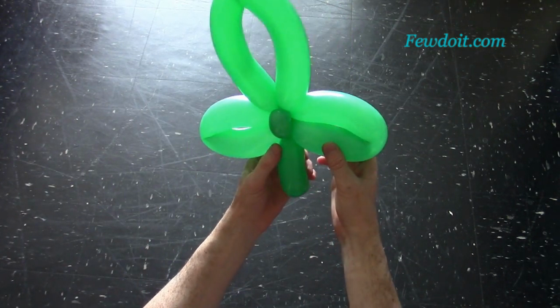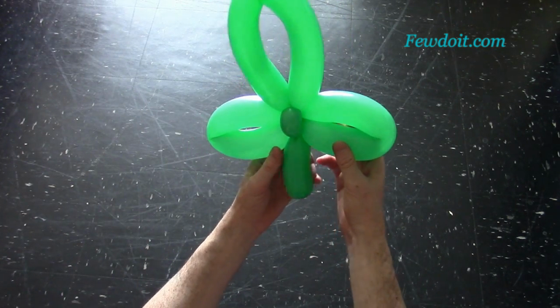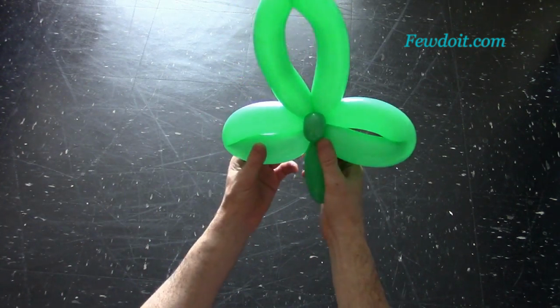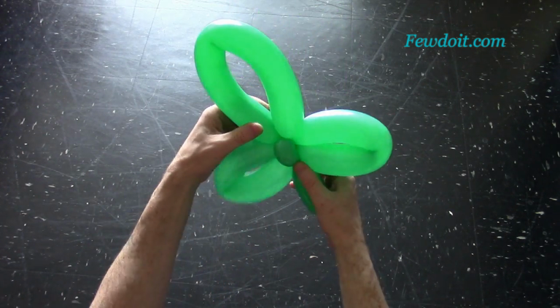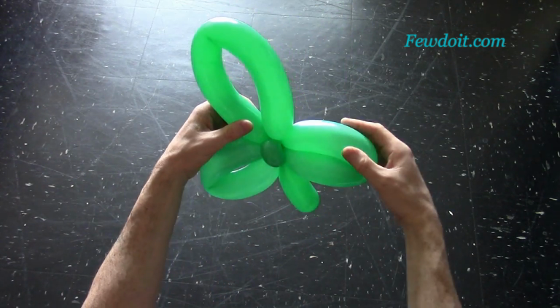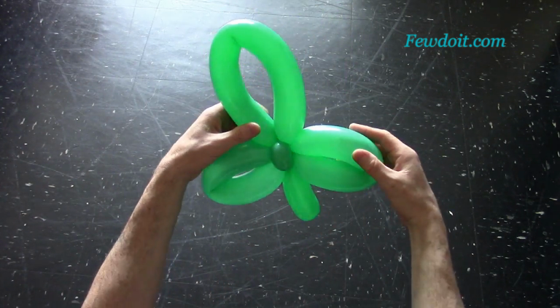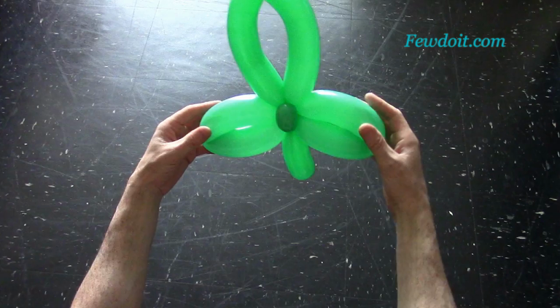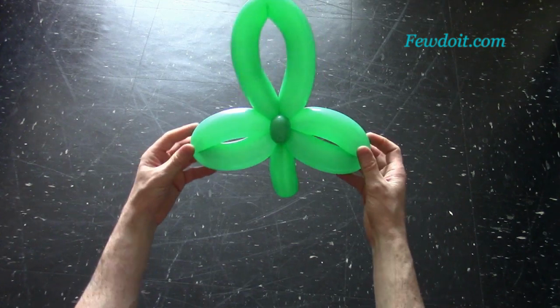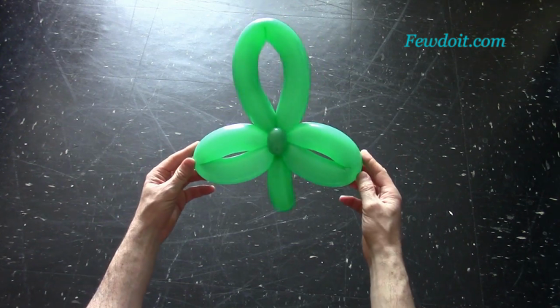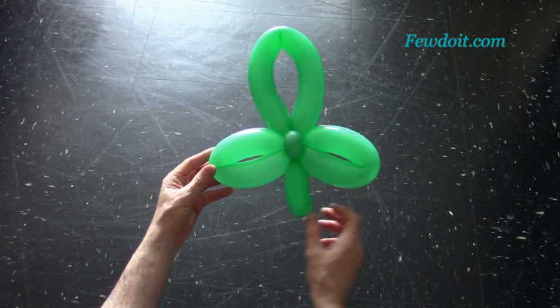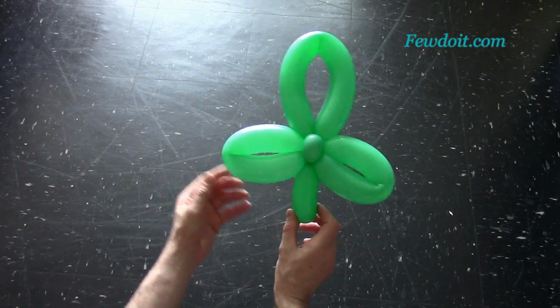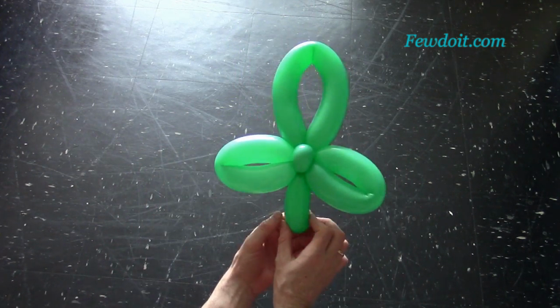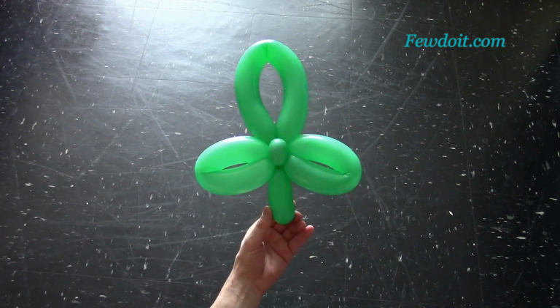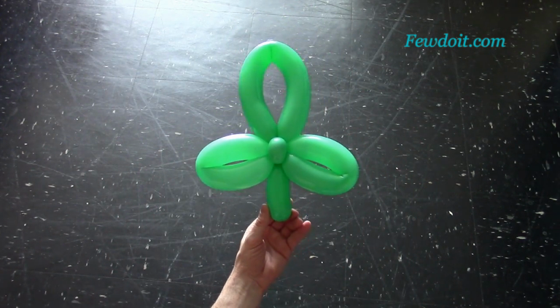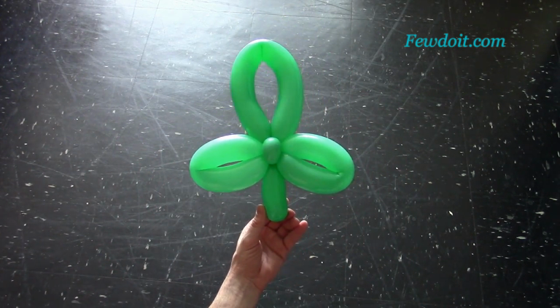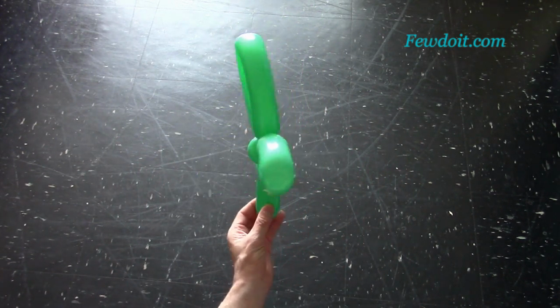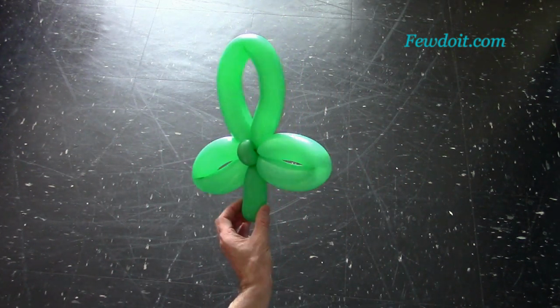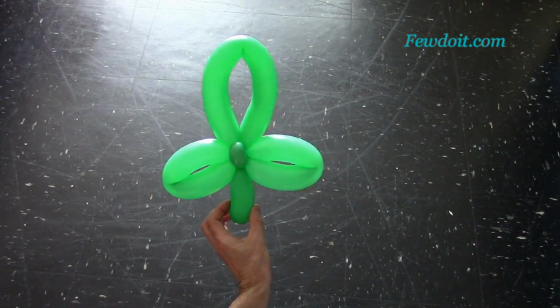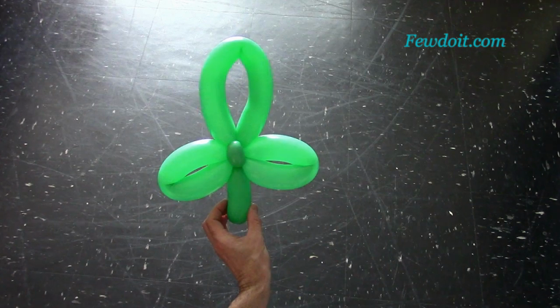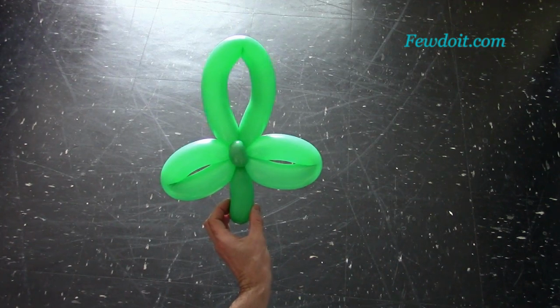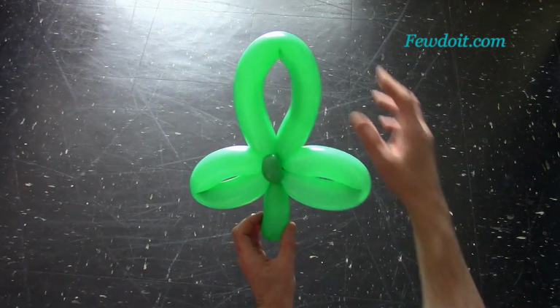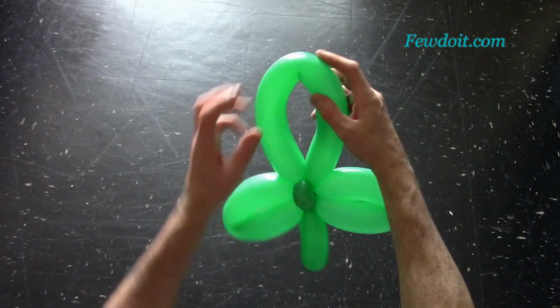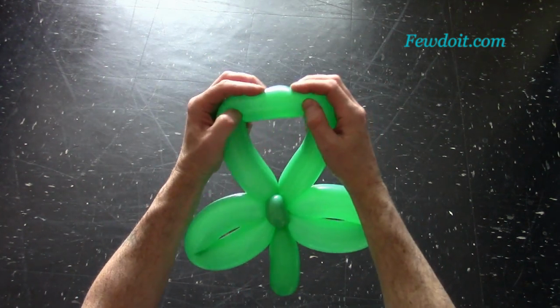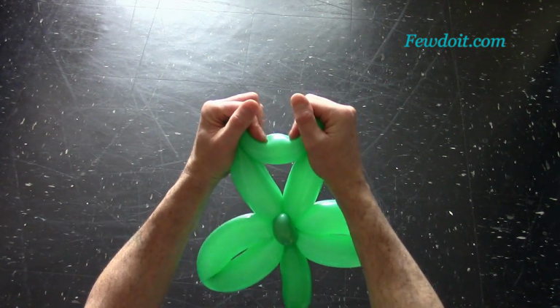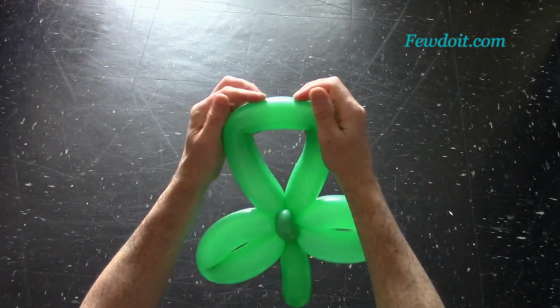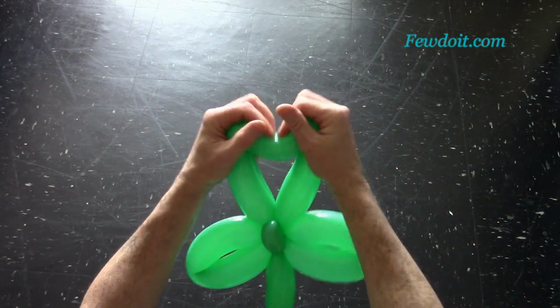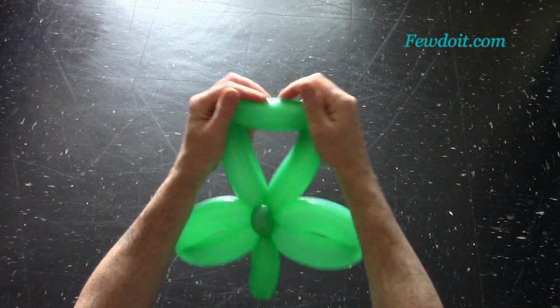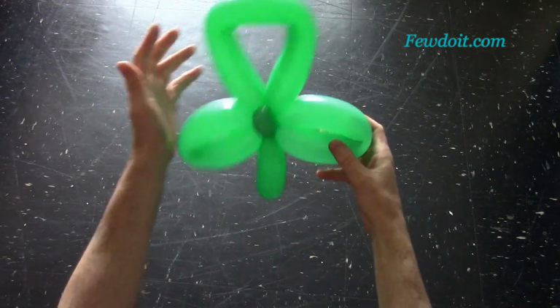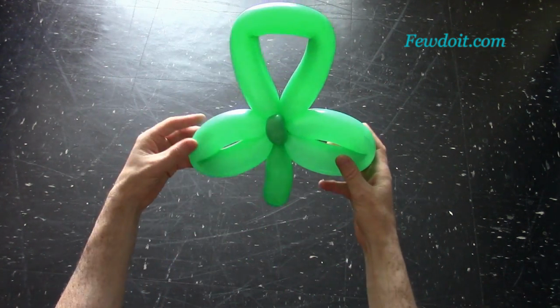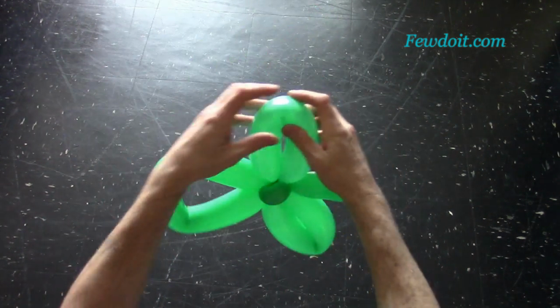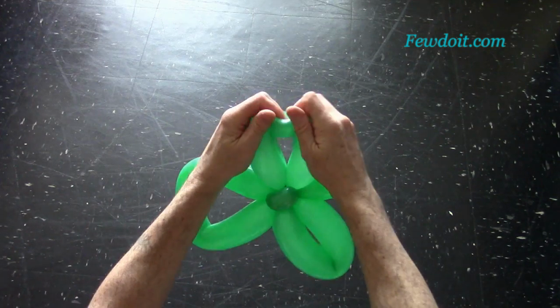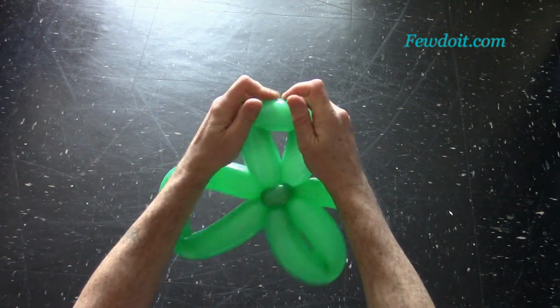Now let's fix all bubbles in proper positions. Congratulations — we have made a three-leaf clover! It looks the same on both sides, the front and the back. We can bend the leaves to shape them properly.